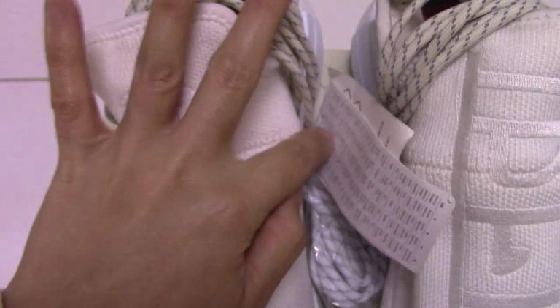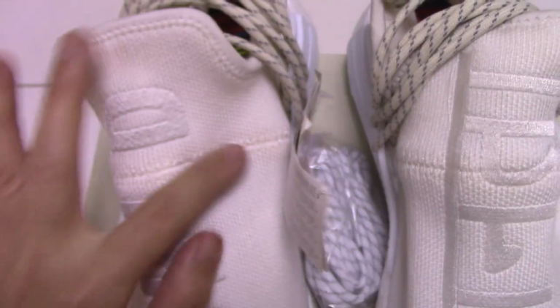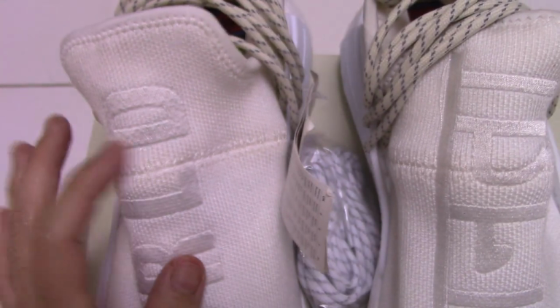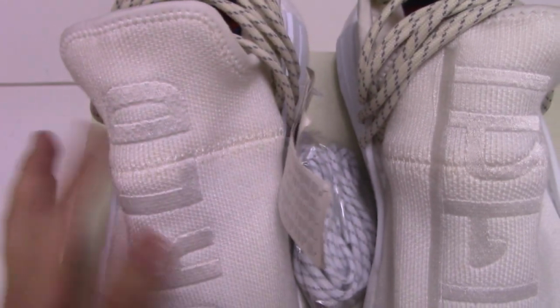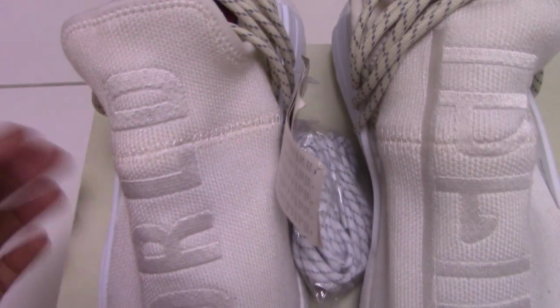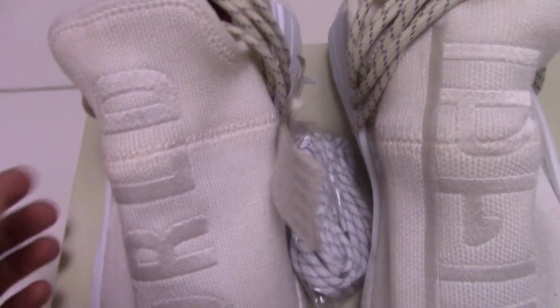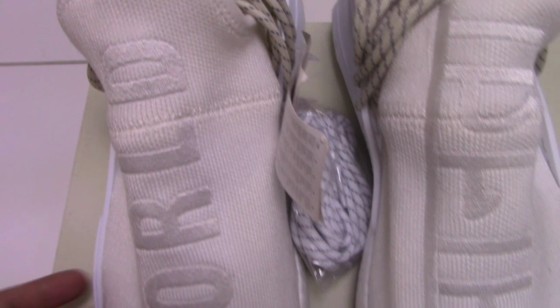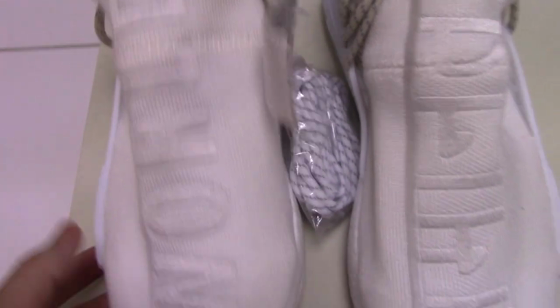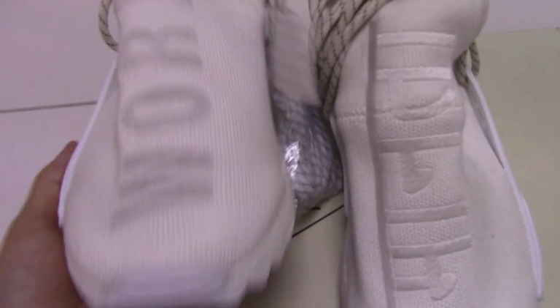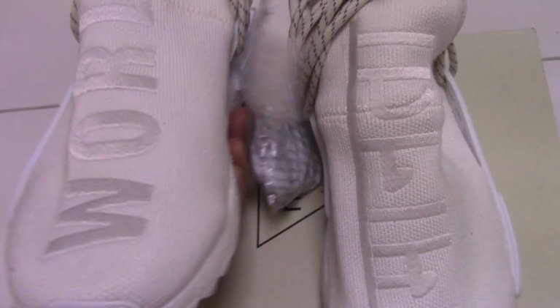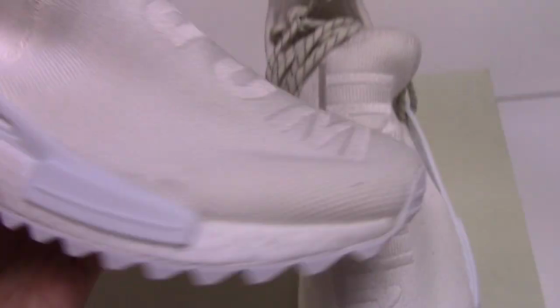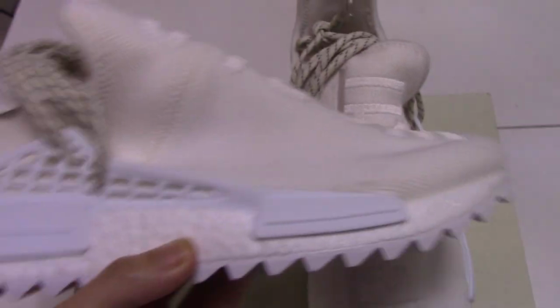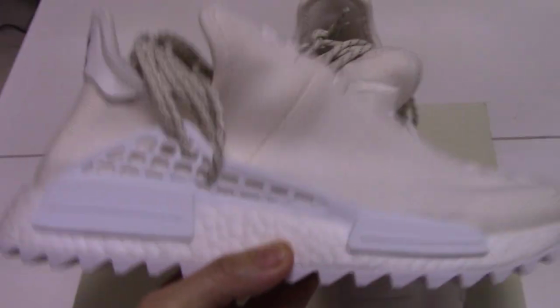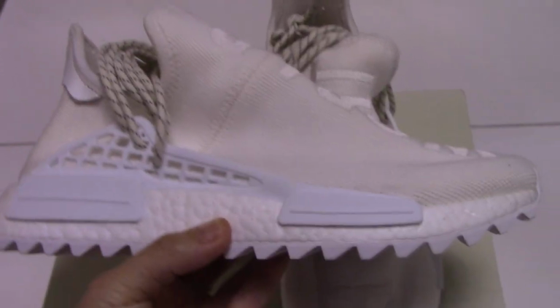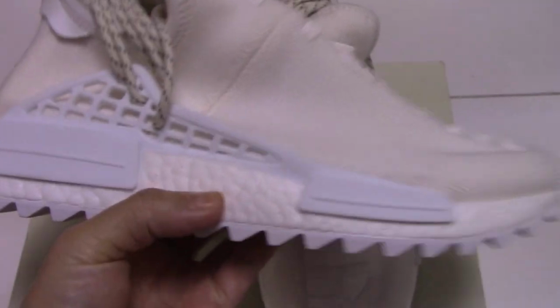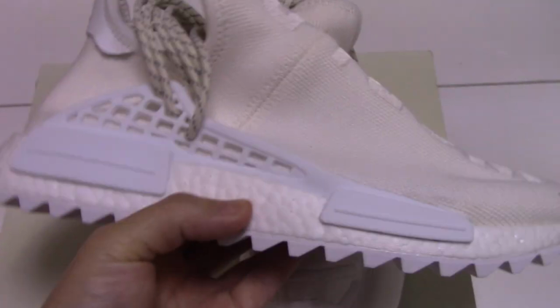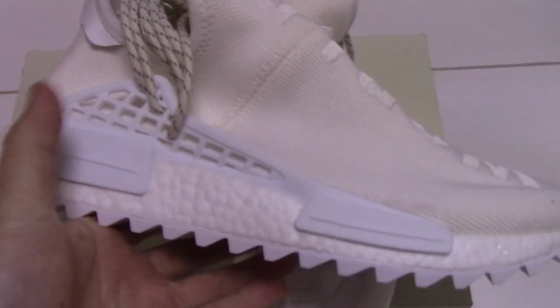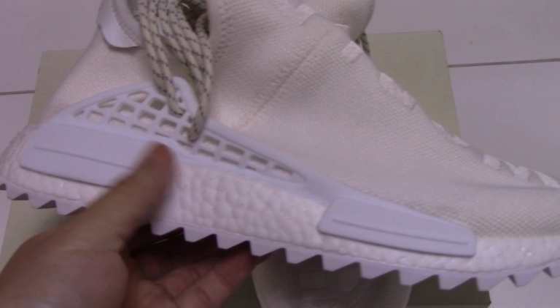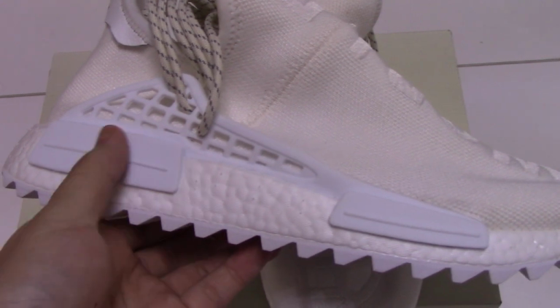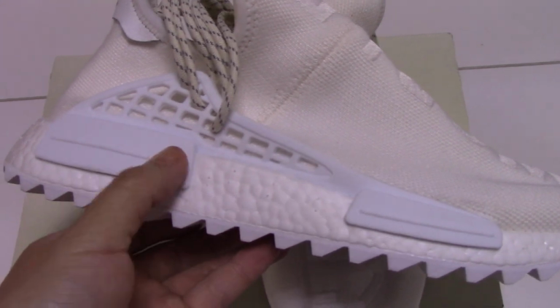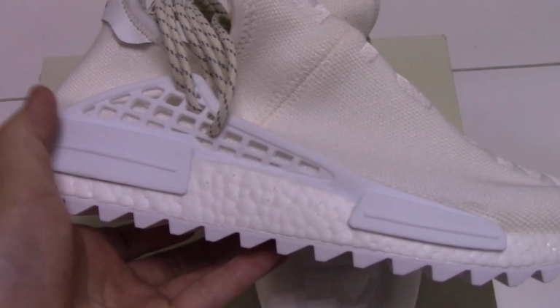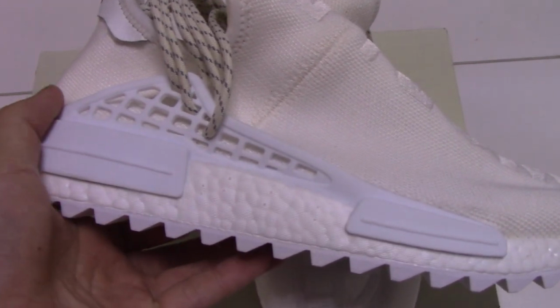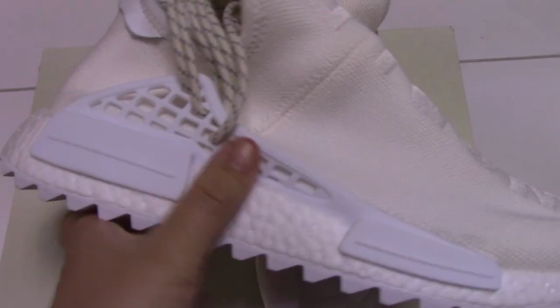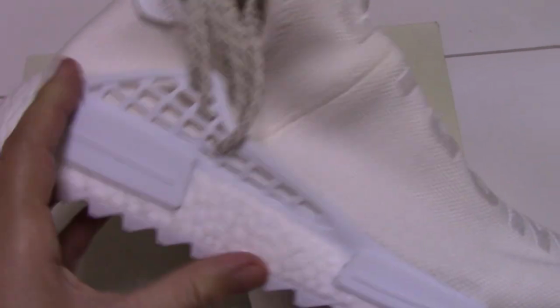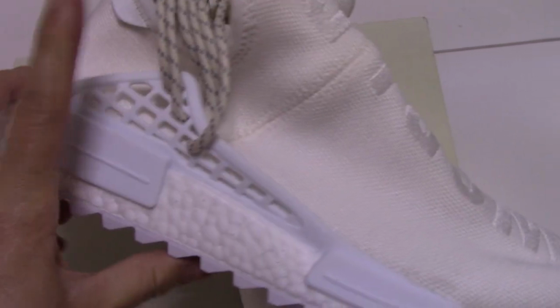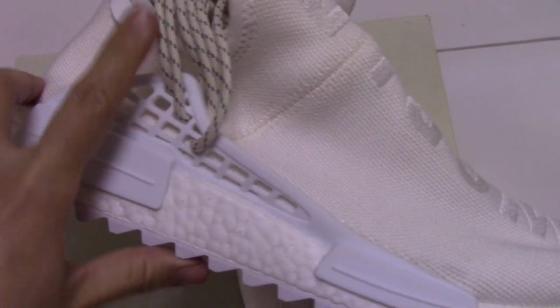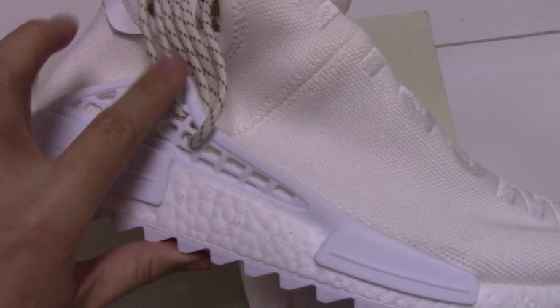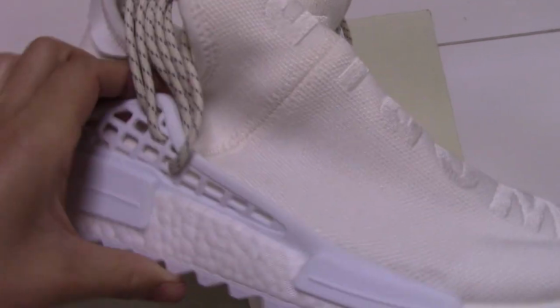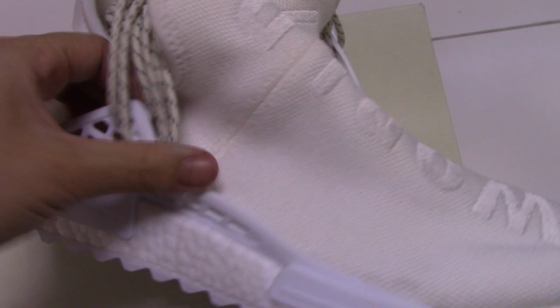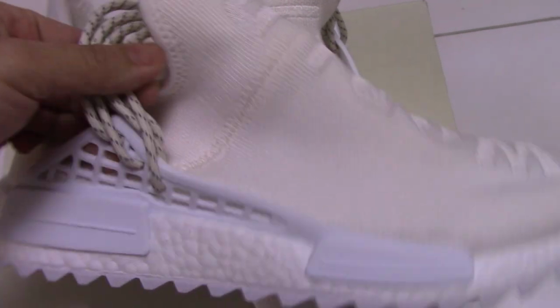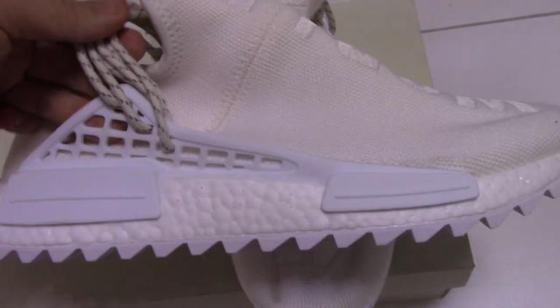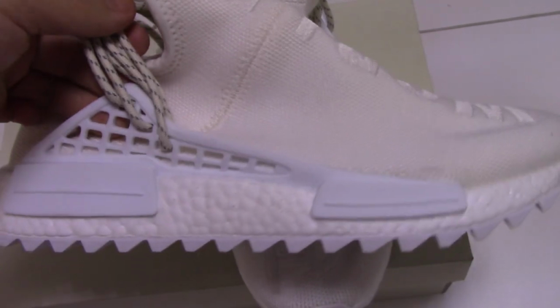The front part also comes with that stitching. Checking the side here — the GPU, KJ used this lock here. It's quite good.